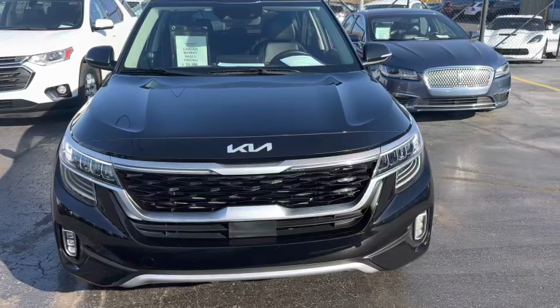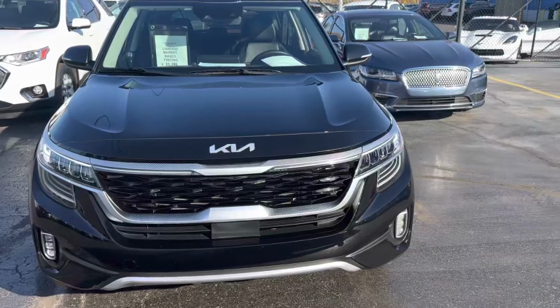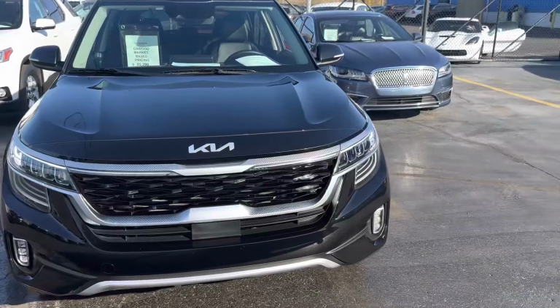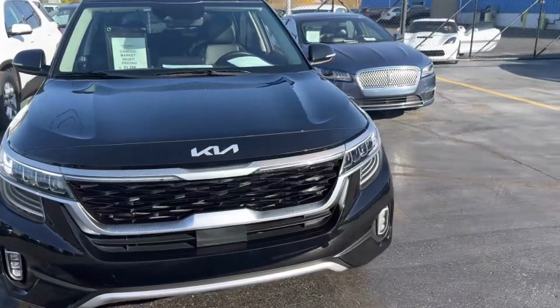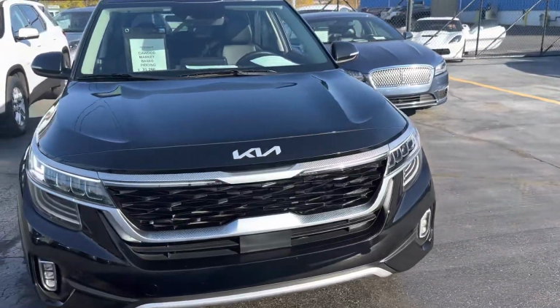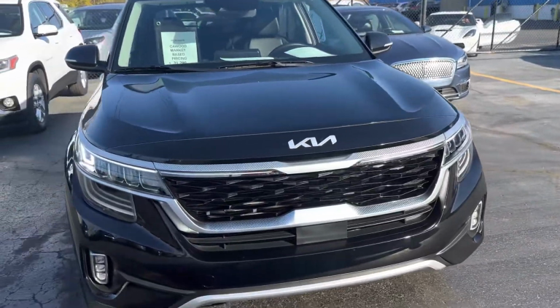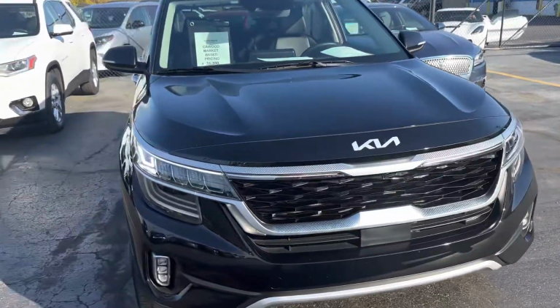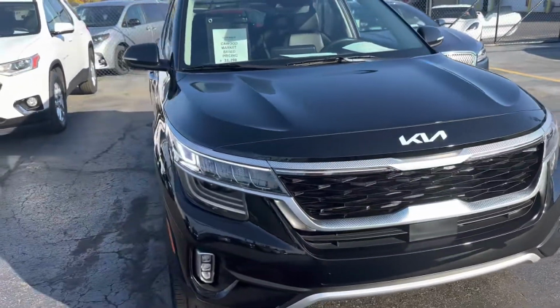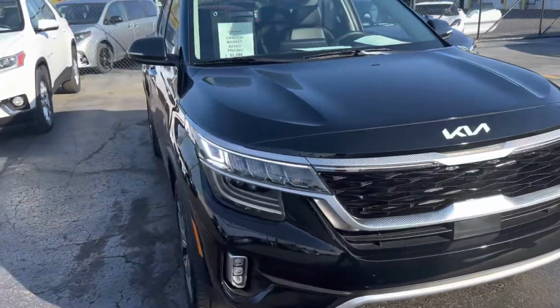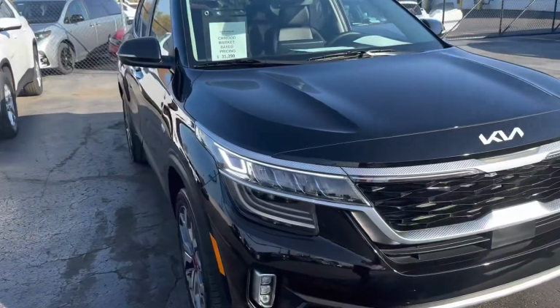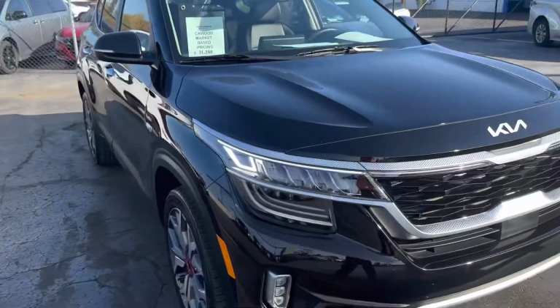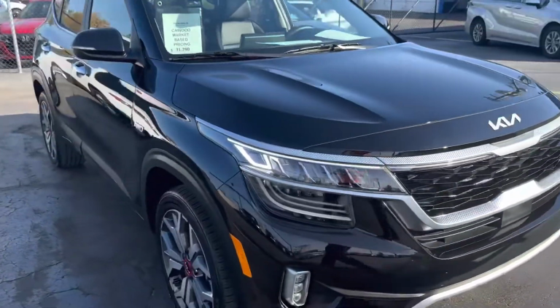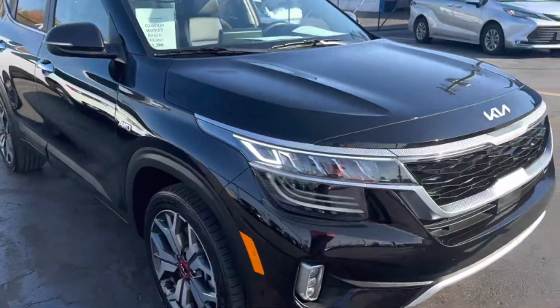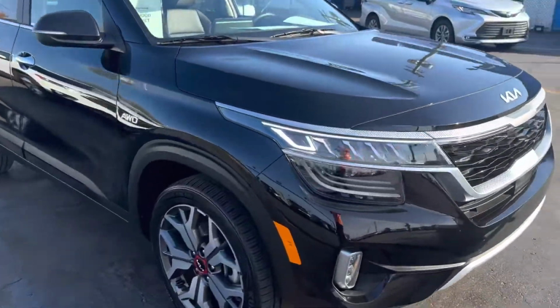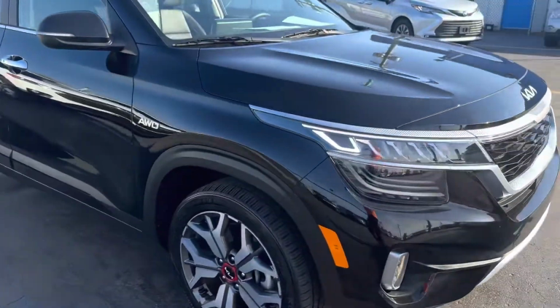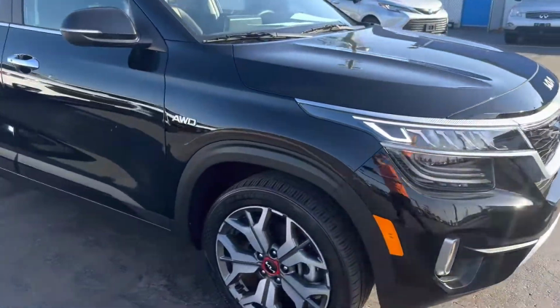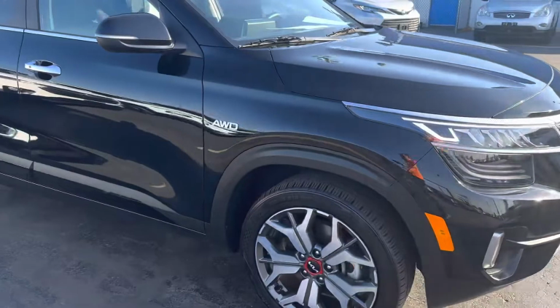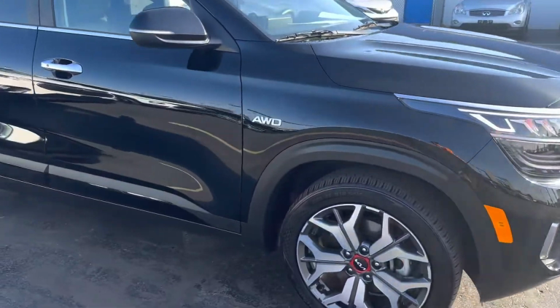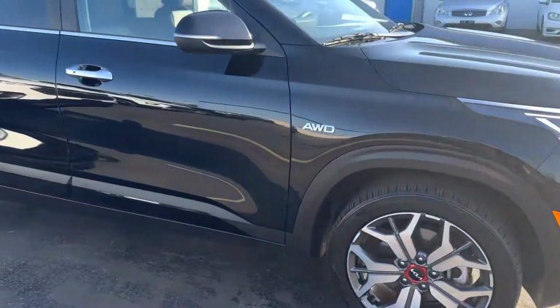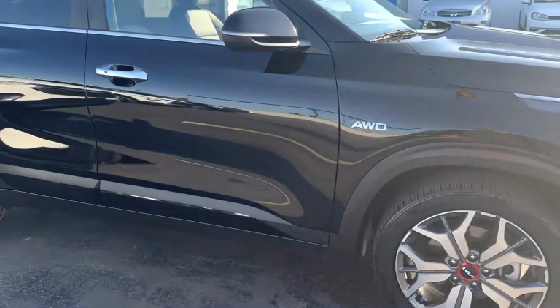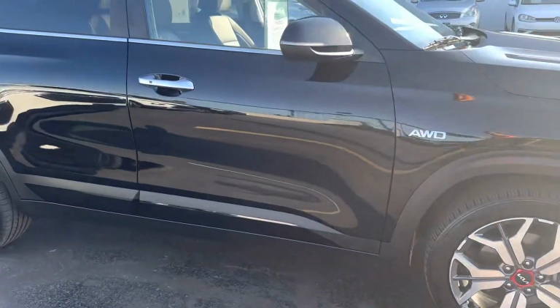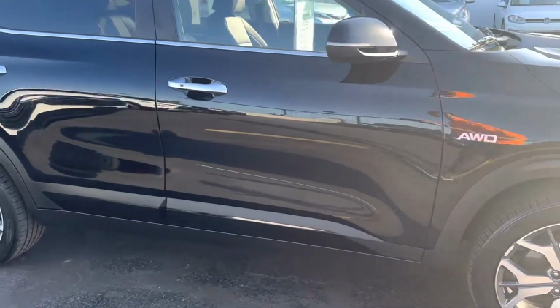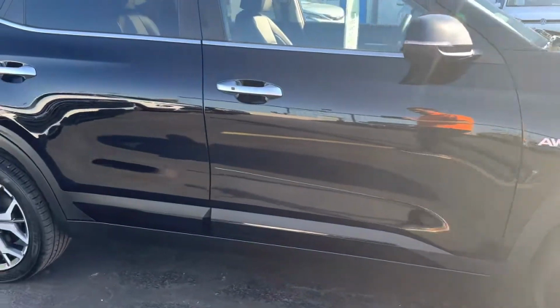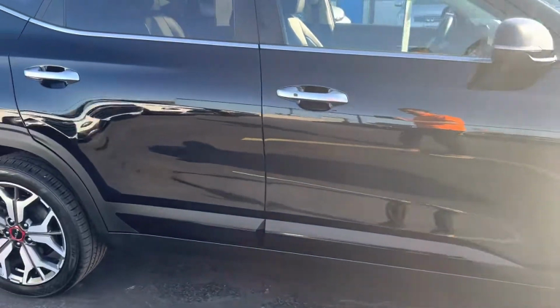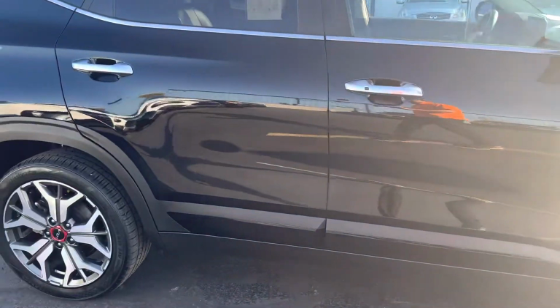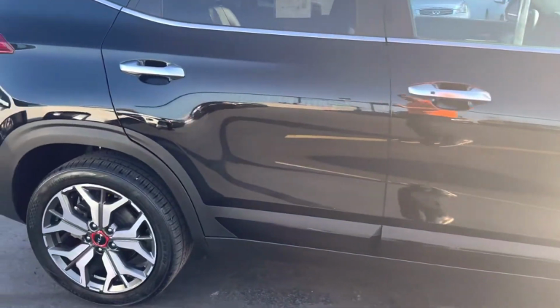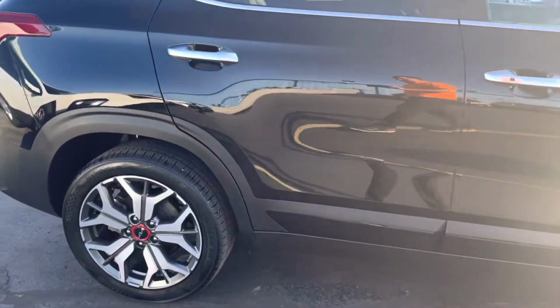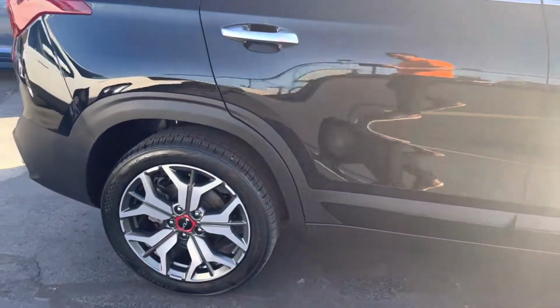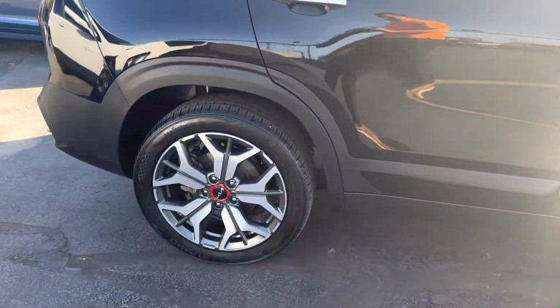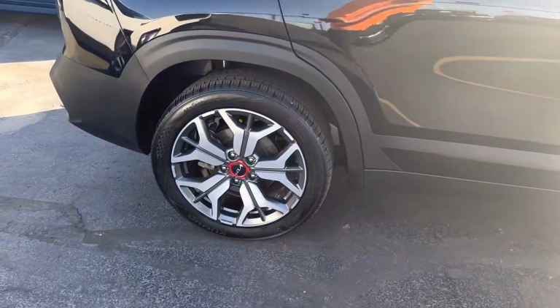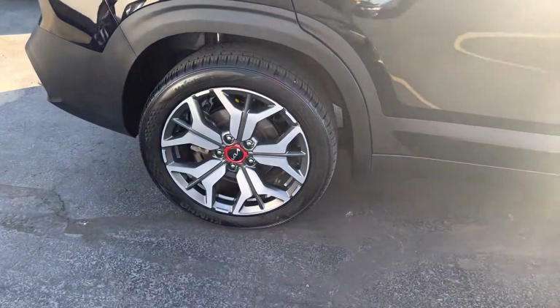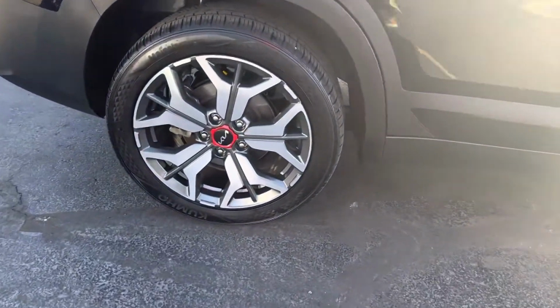Hi, this is Pedro at KWood. Right now I'm showing you the 2022 Kia Seltos SX, all-wheel drive. Wheels are sharp on this.